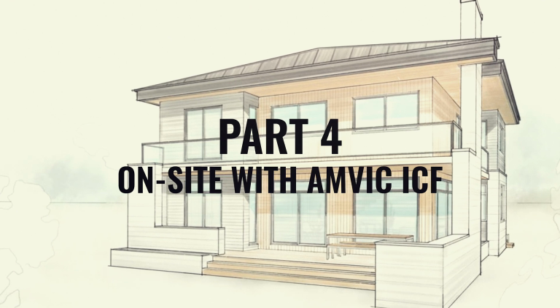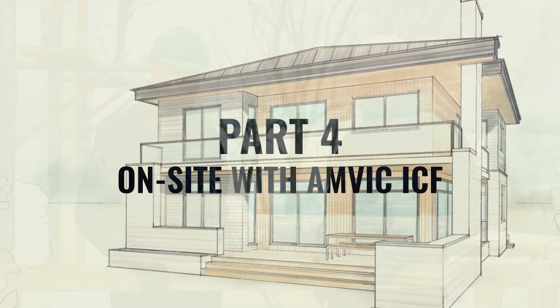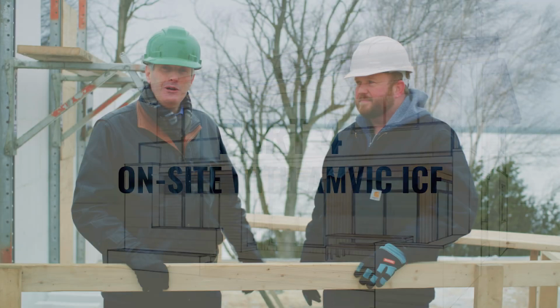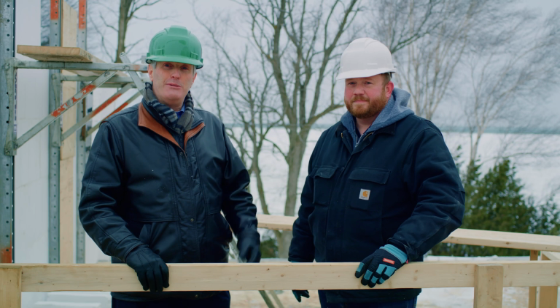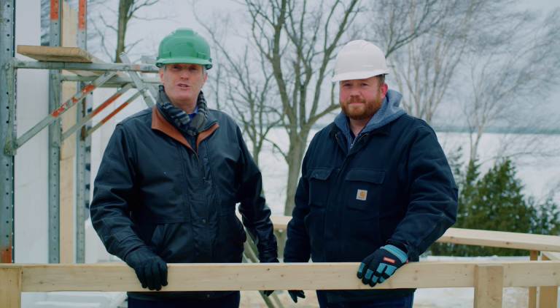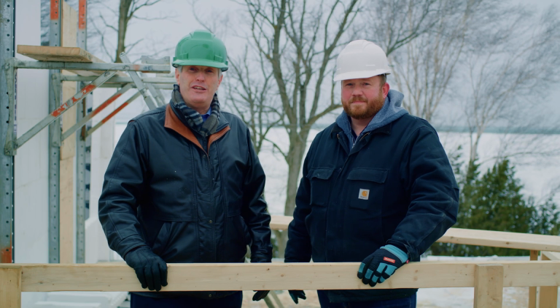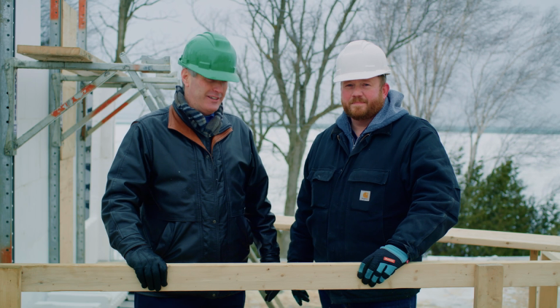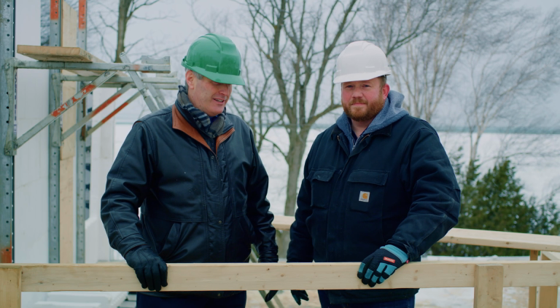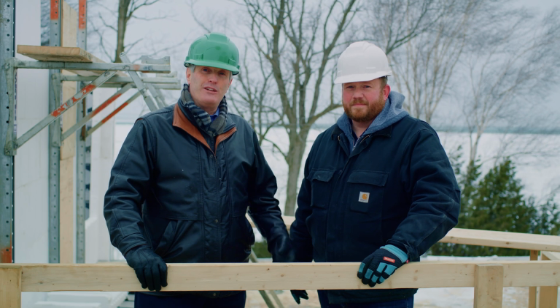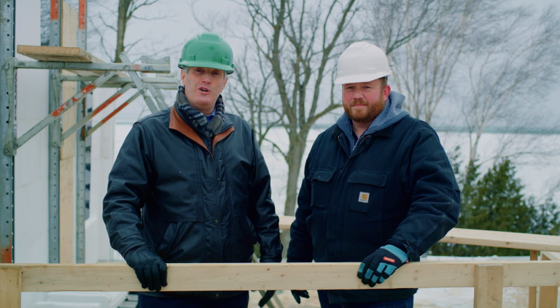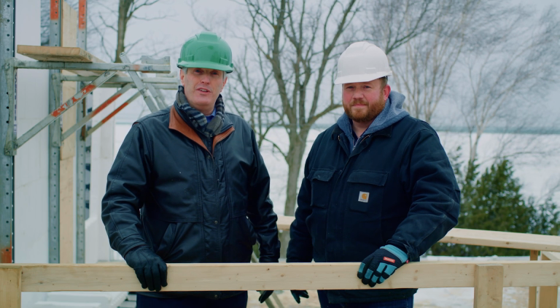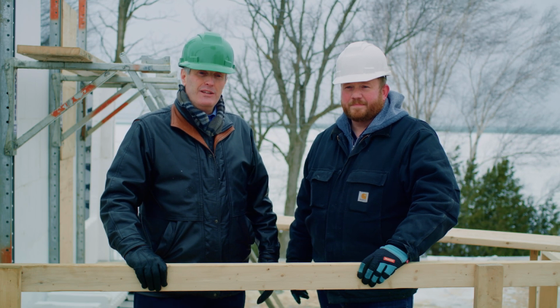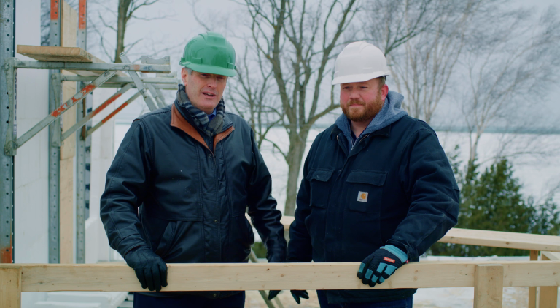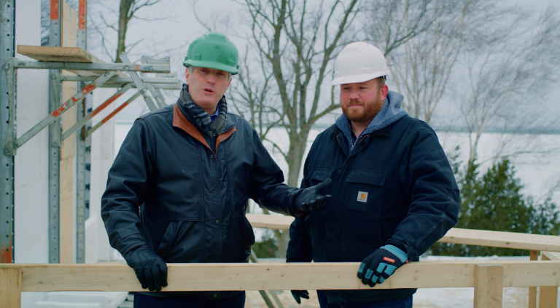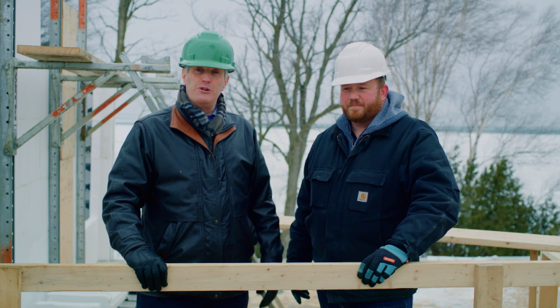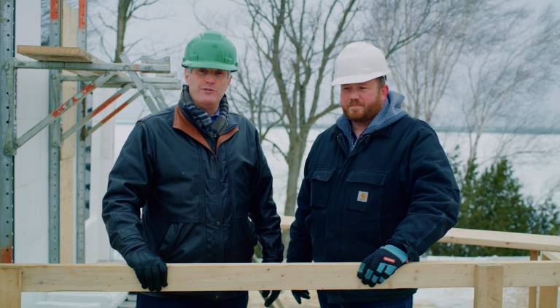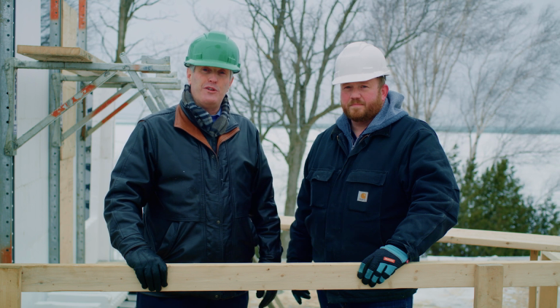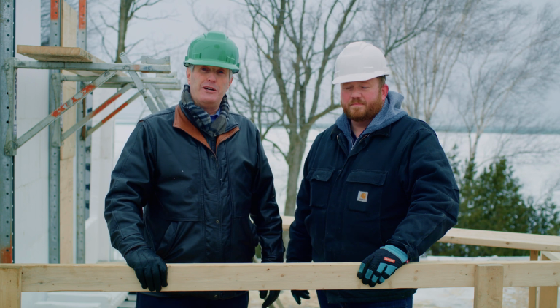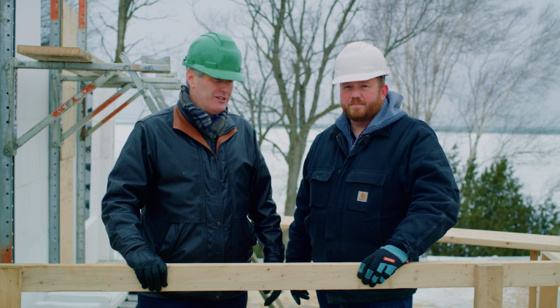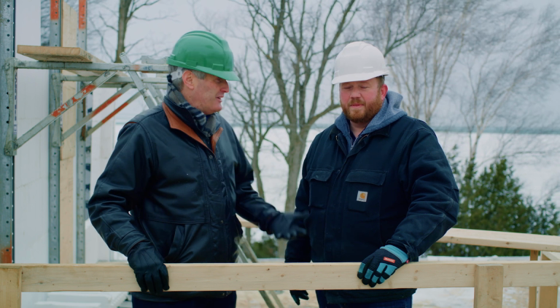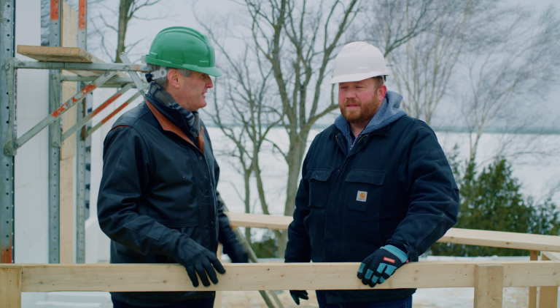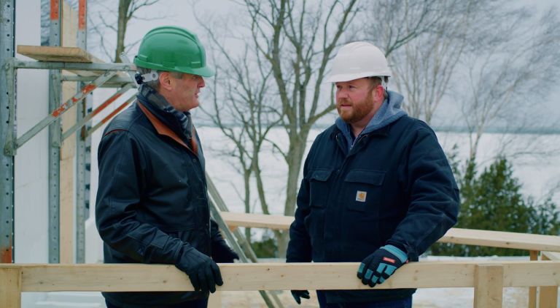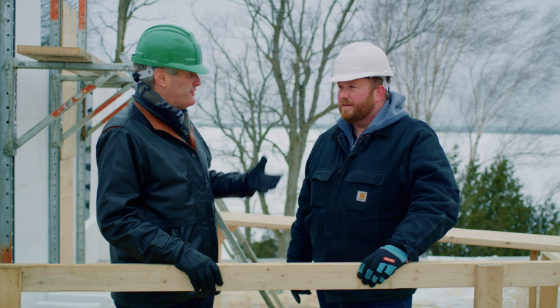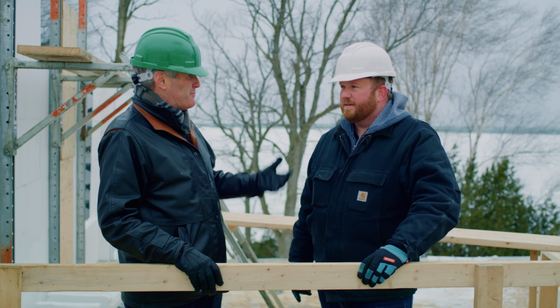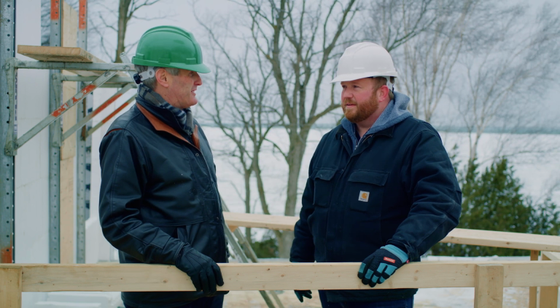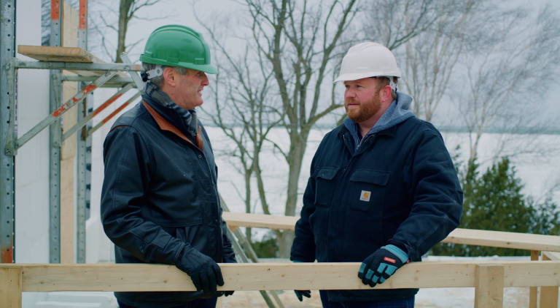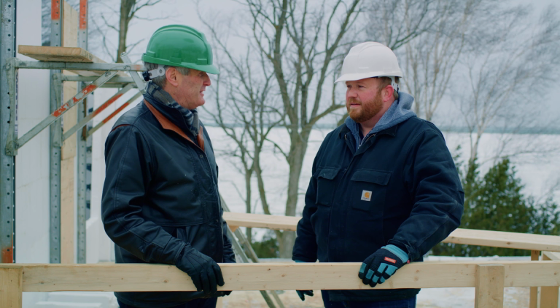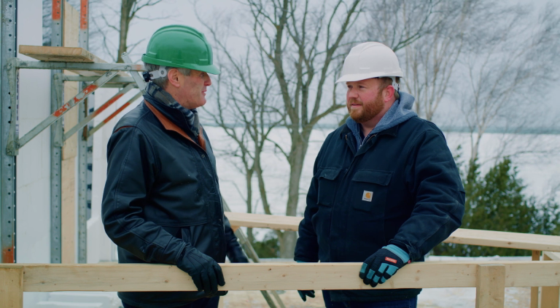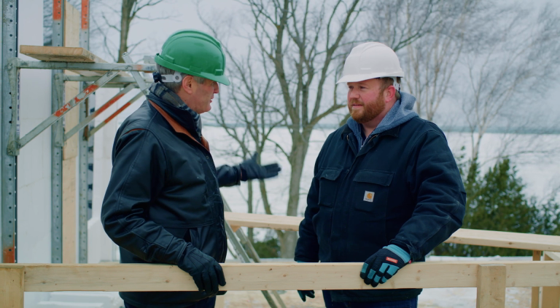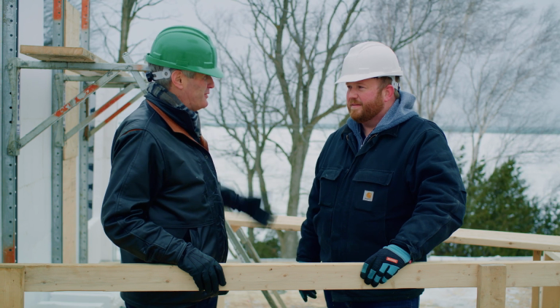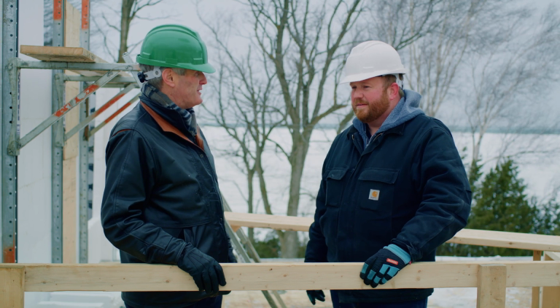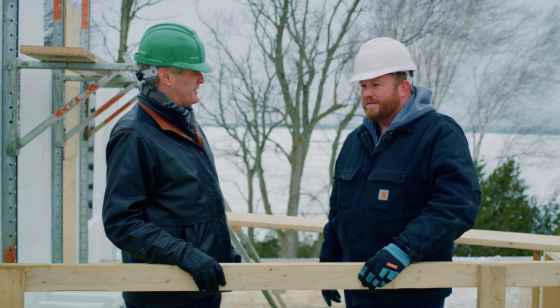I'm here on the balmy shores of Lake Huron on the second floor of the work in progress of the Cook family cottage. This is obviously a really compelling site in the summer, but a little tough in the wintertime.